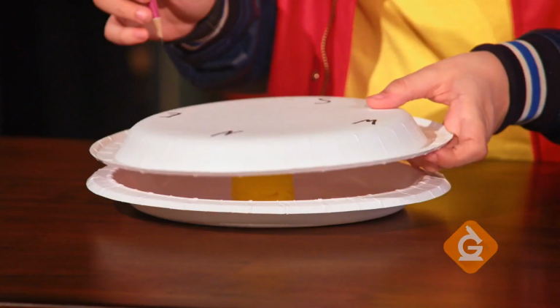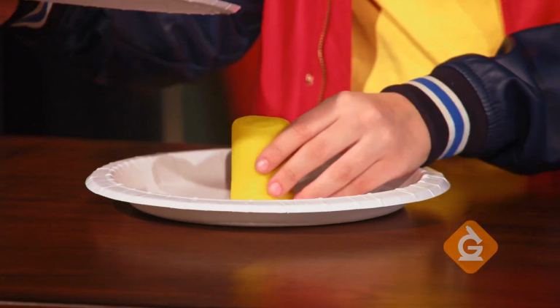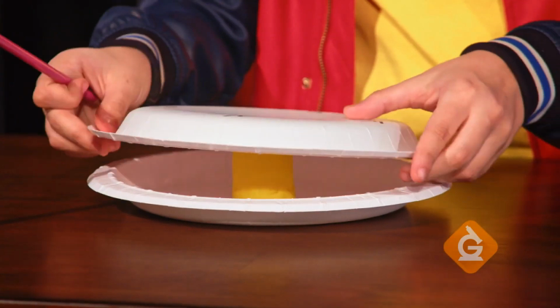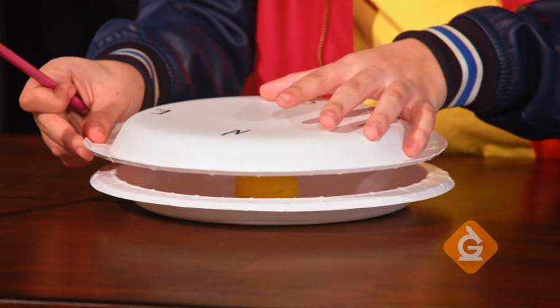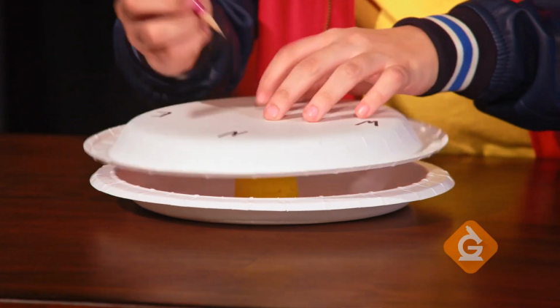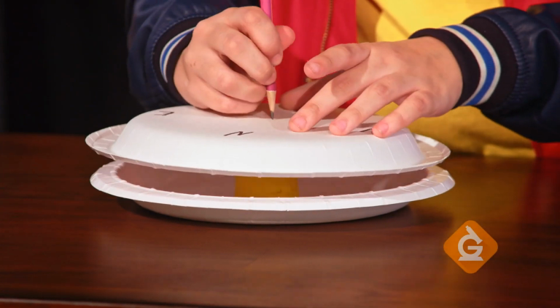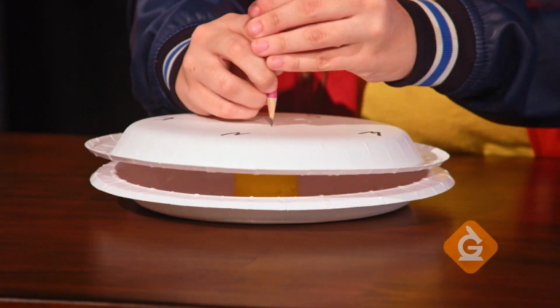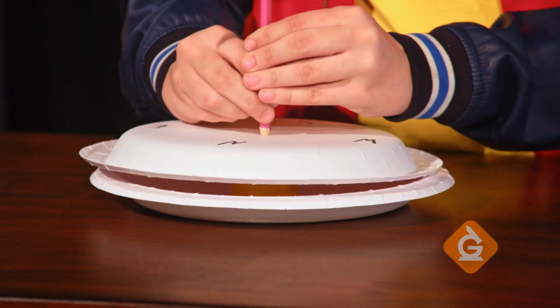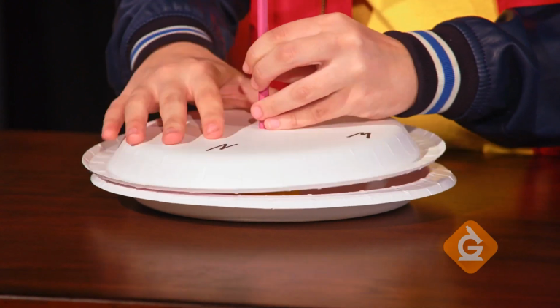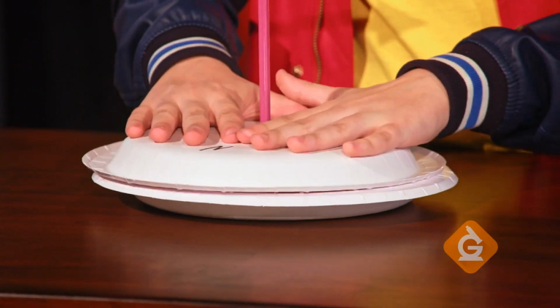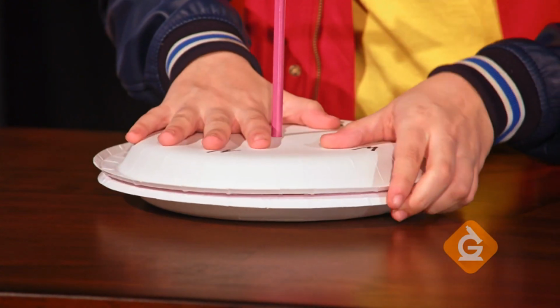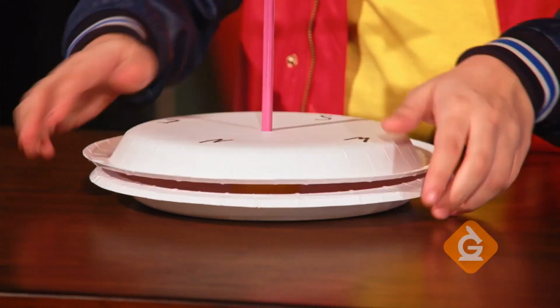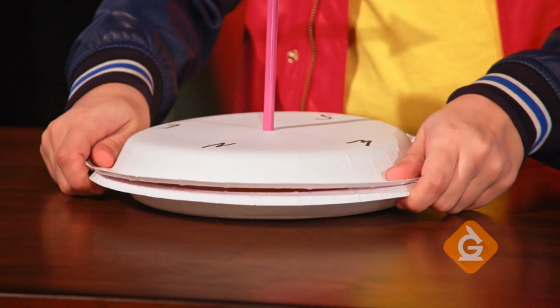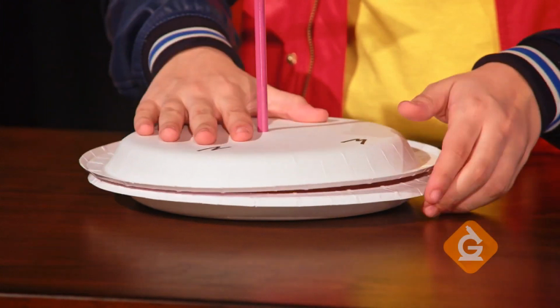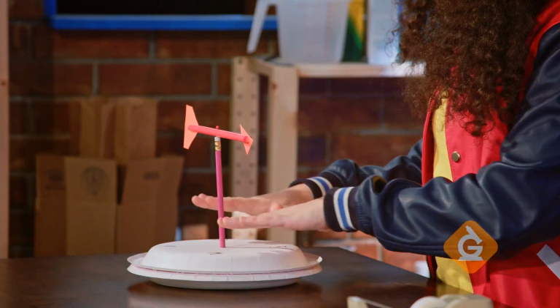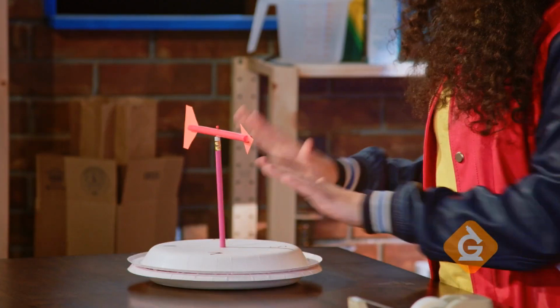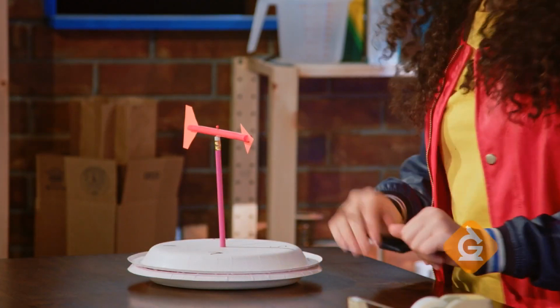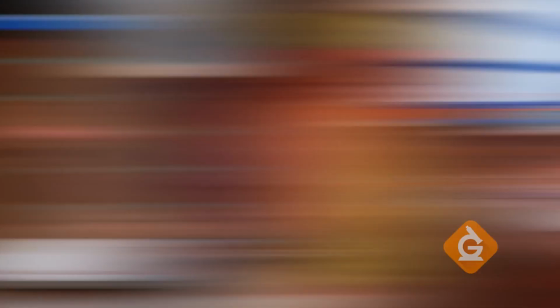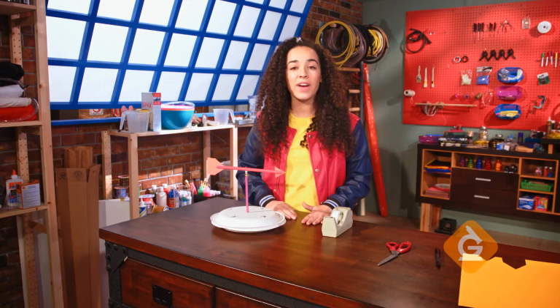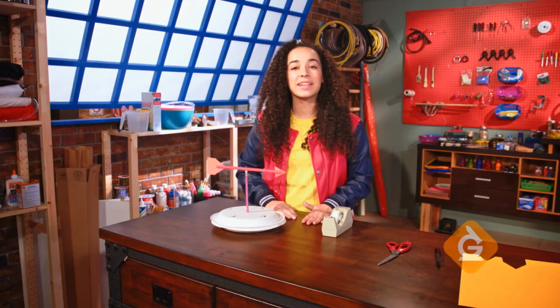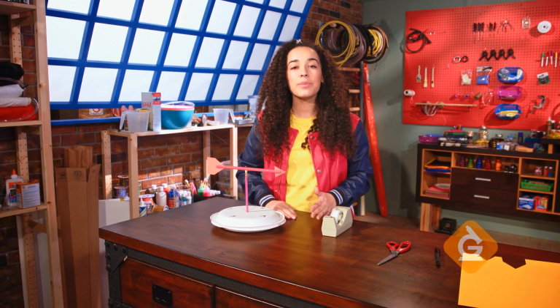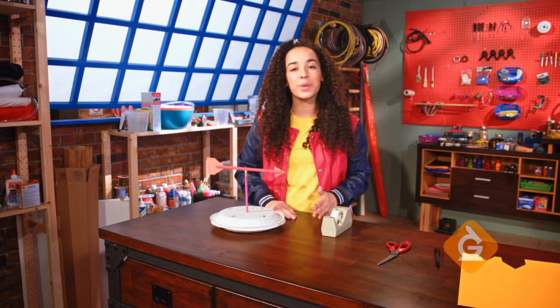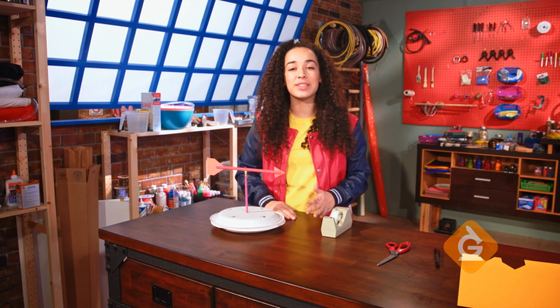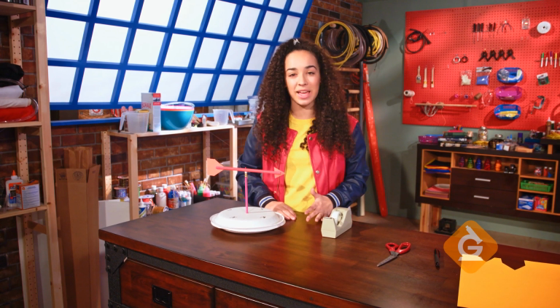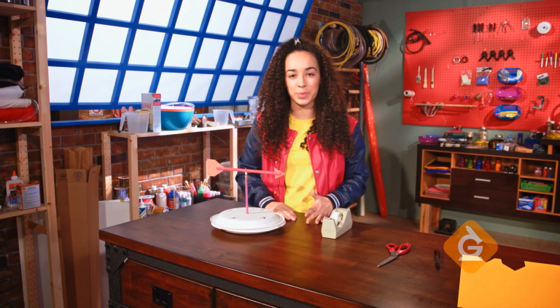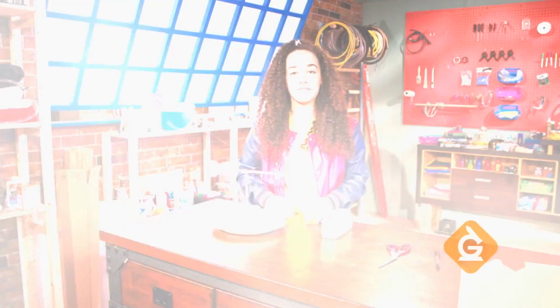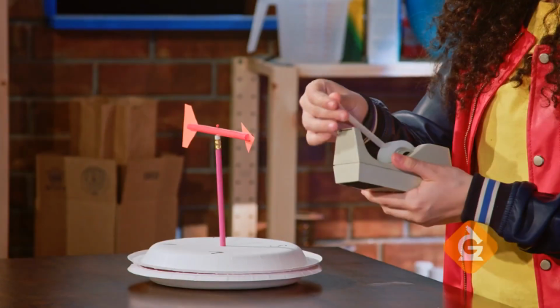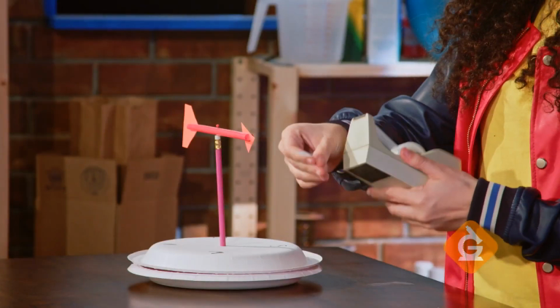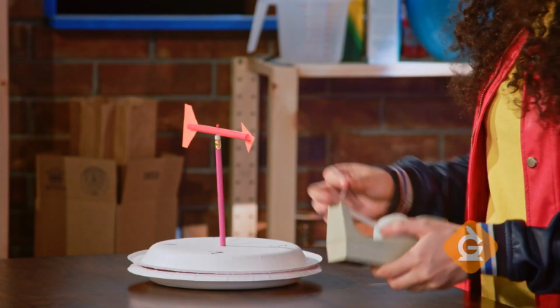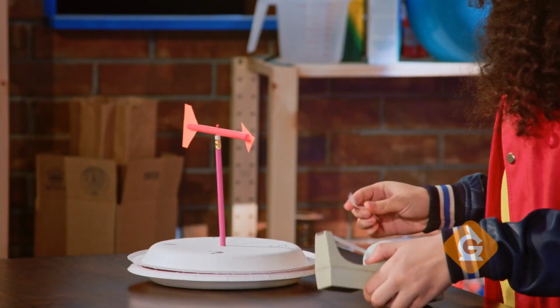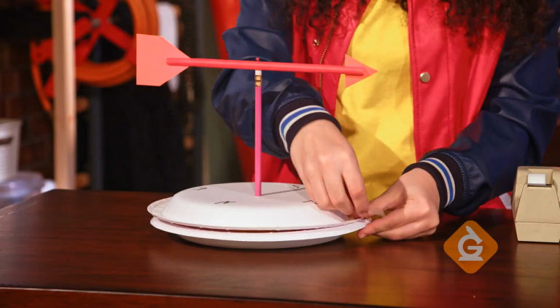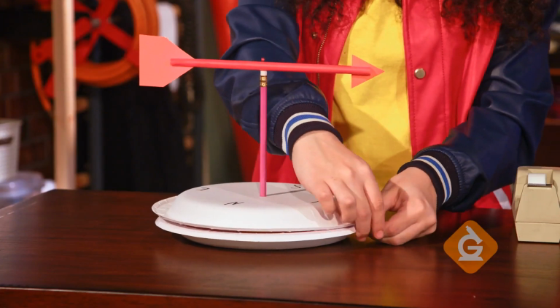Now, stick the pointed end of the pencil through the center of the paper plate and into the modeling clay, which will act as a base. Finally, tape this plate to the second paper plate, facing right side up with the clay base inside.